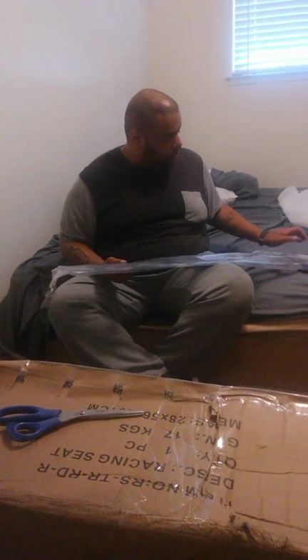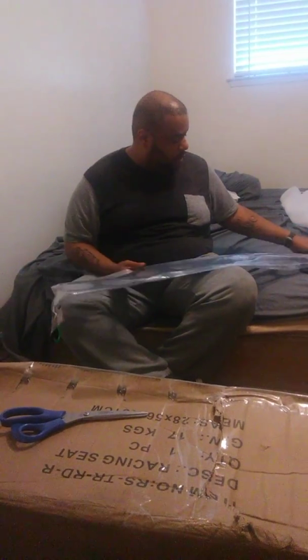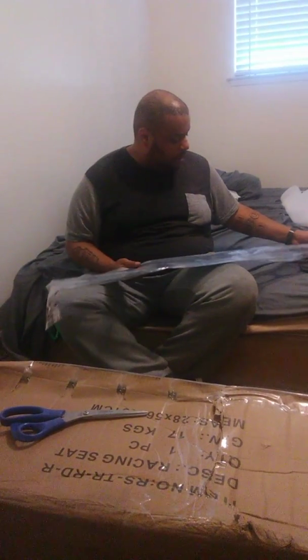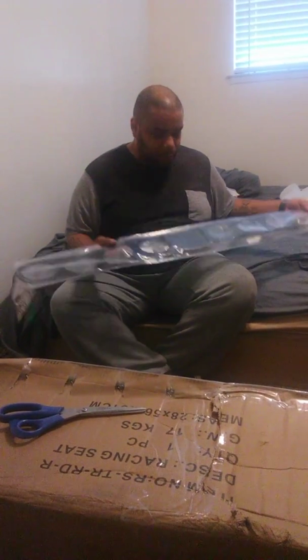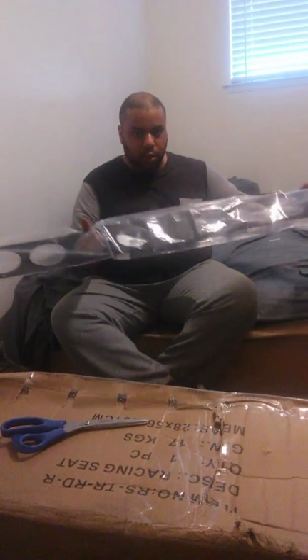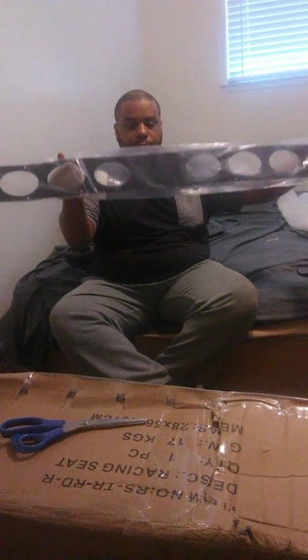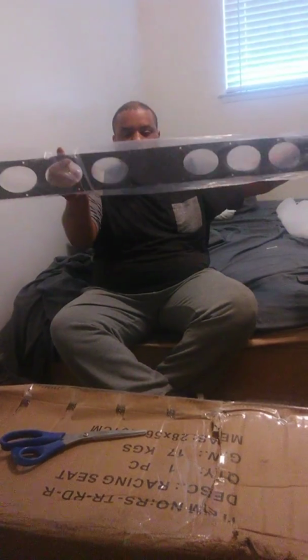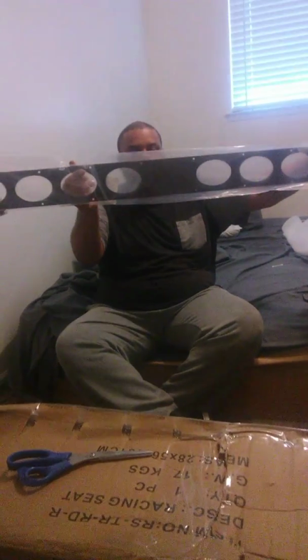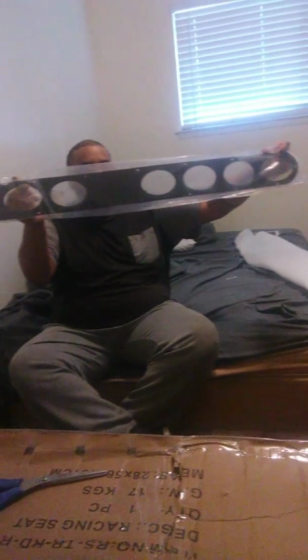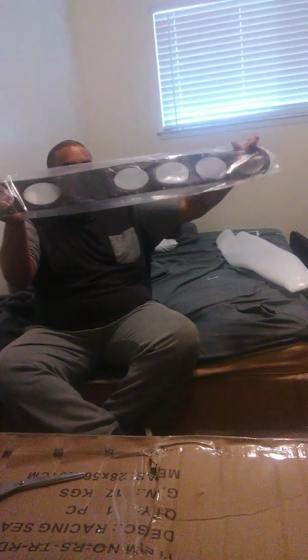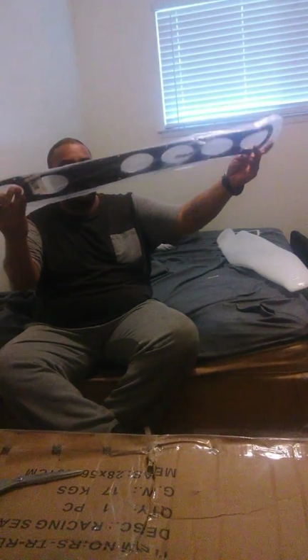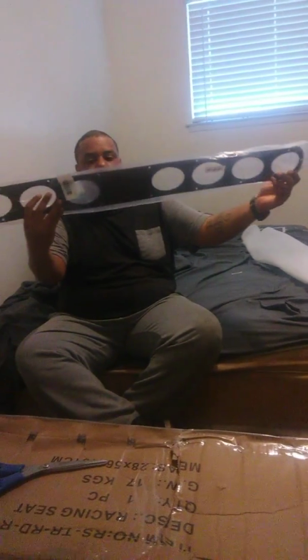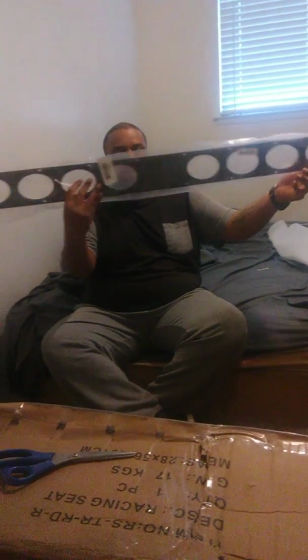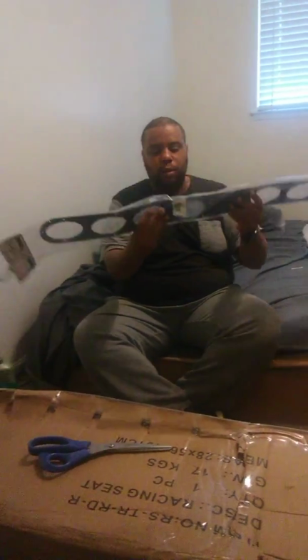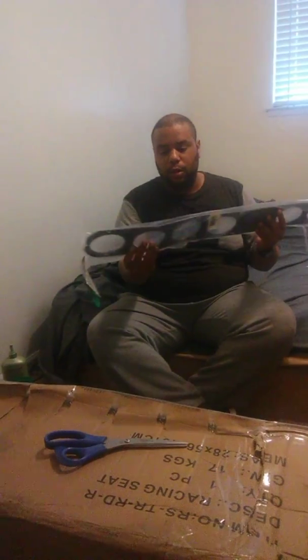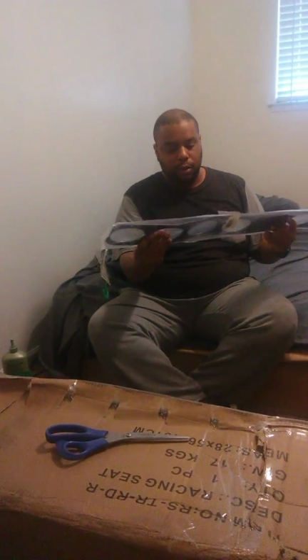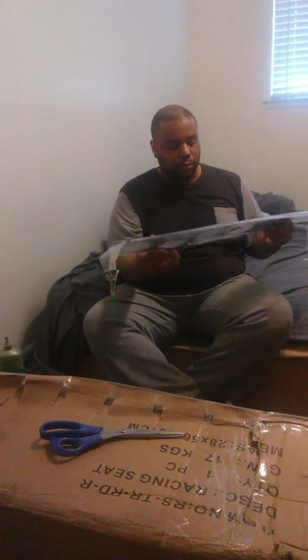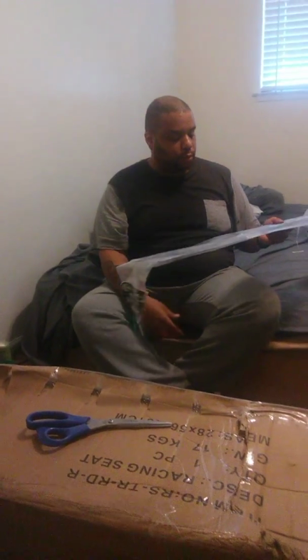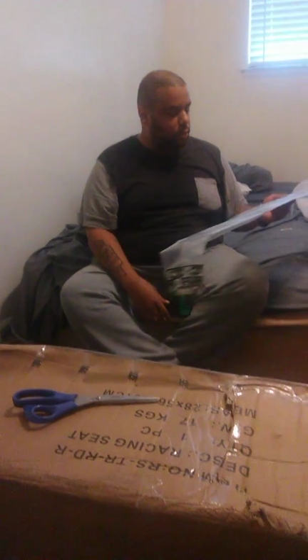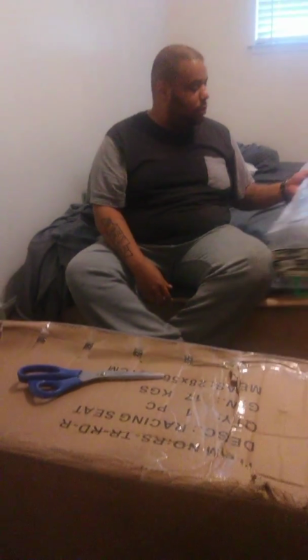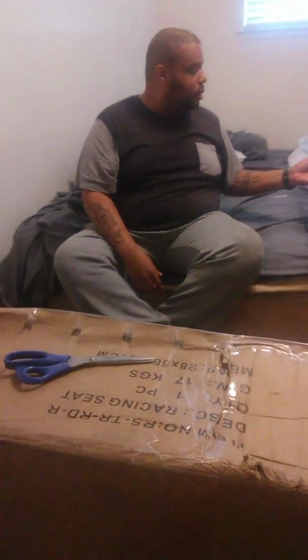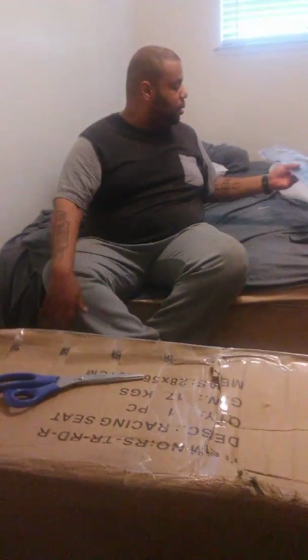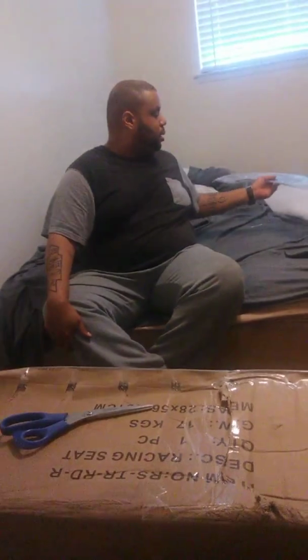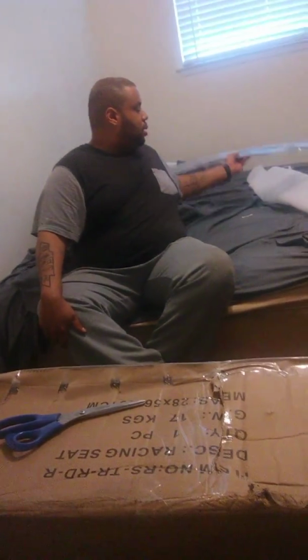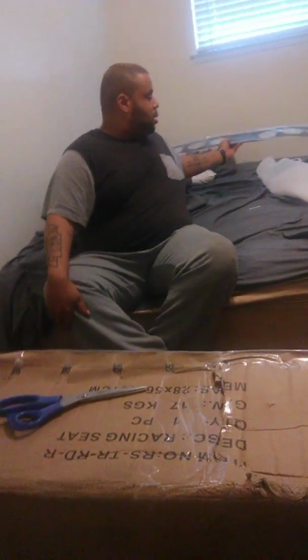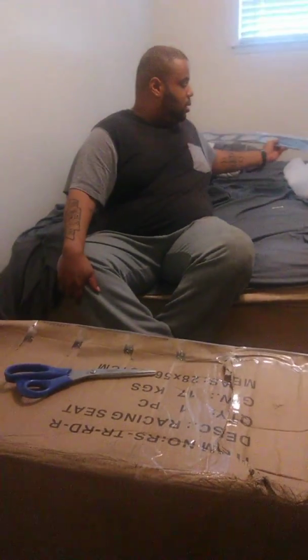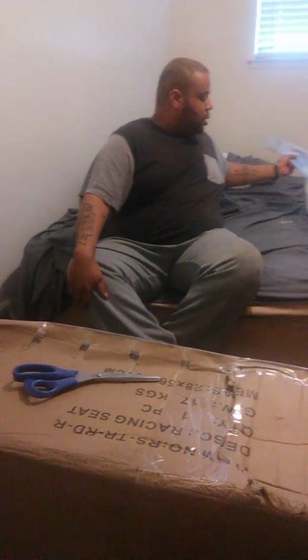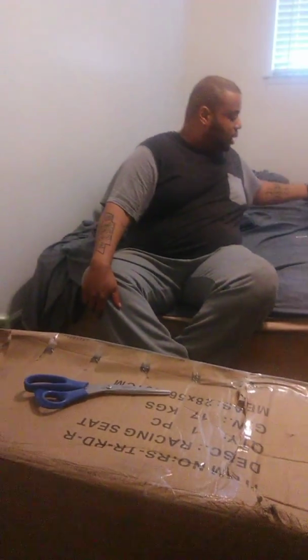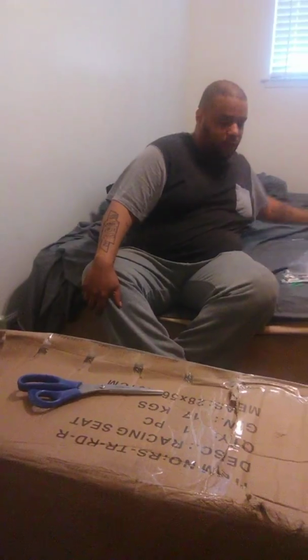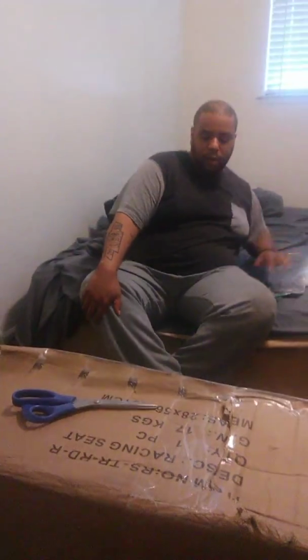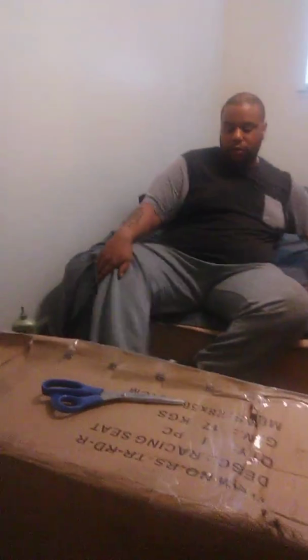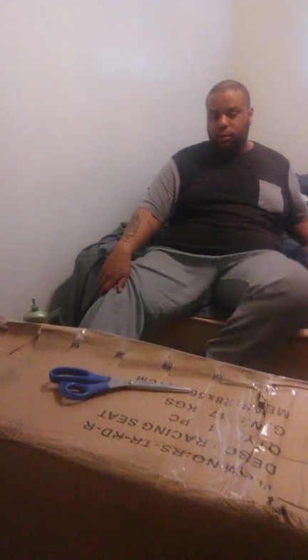Alright, this is the harness bar. The harness bar — this was like $98 shipped, everything was like $102.